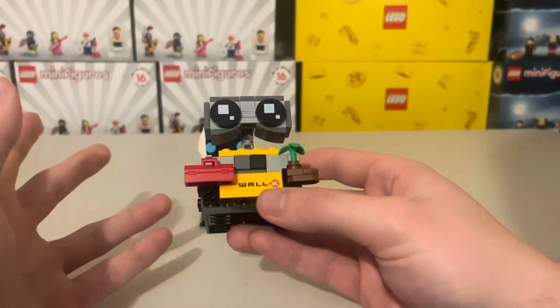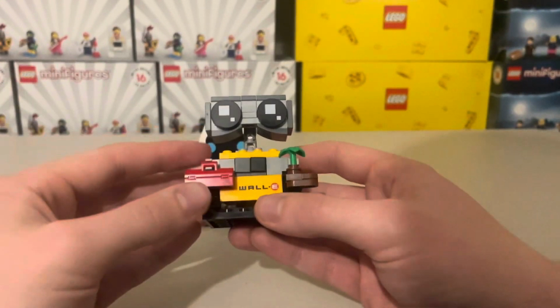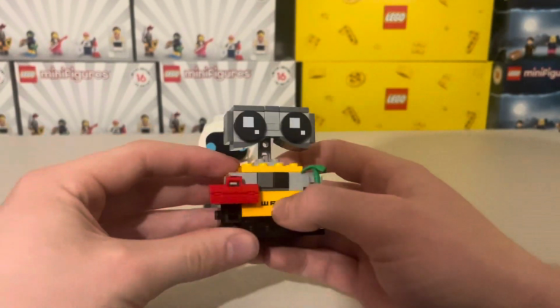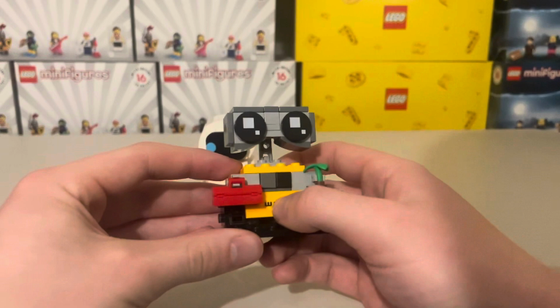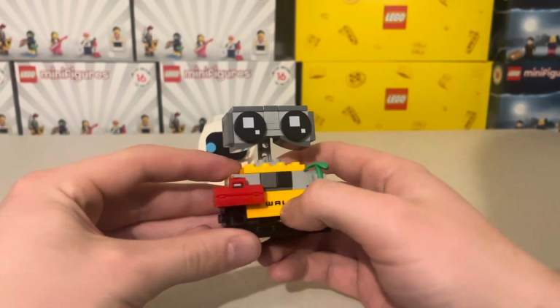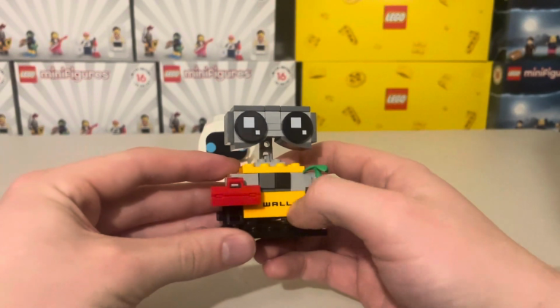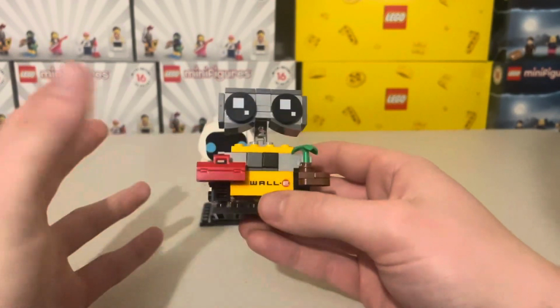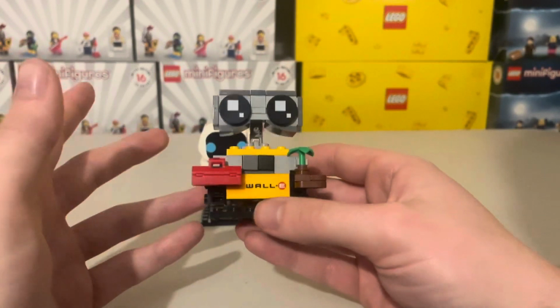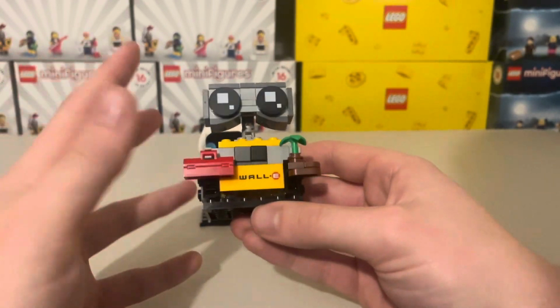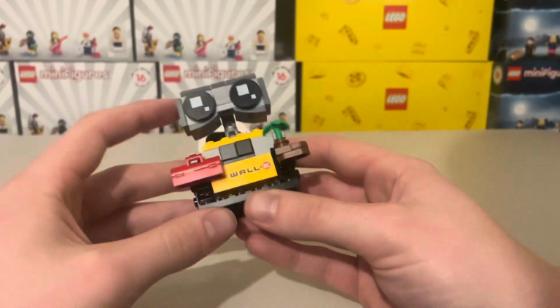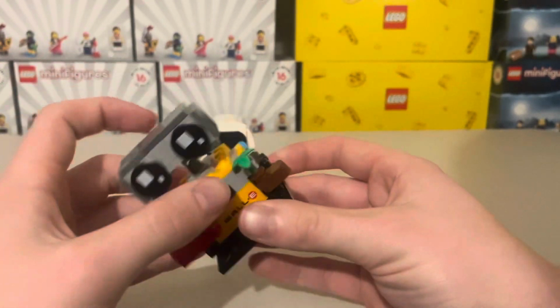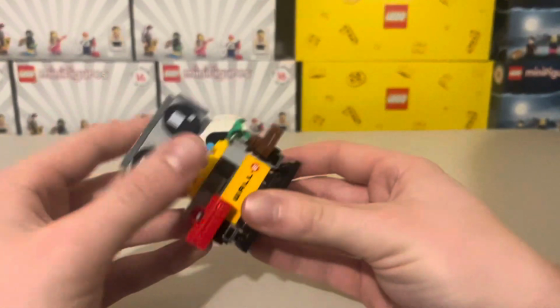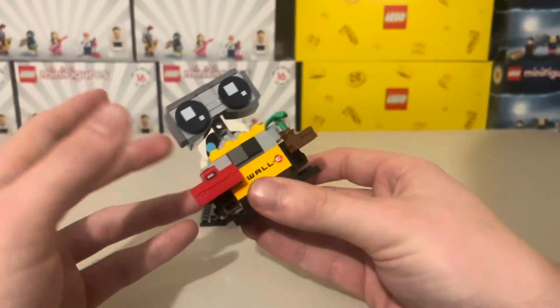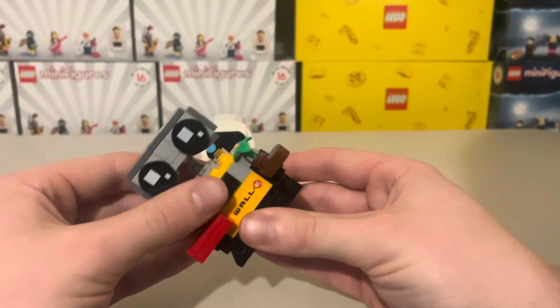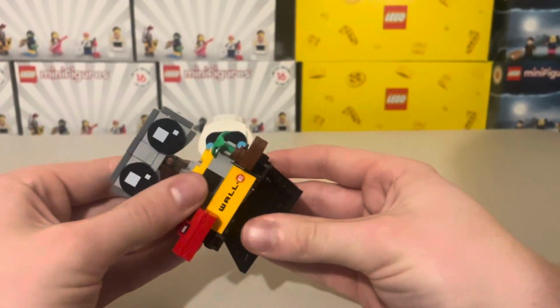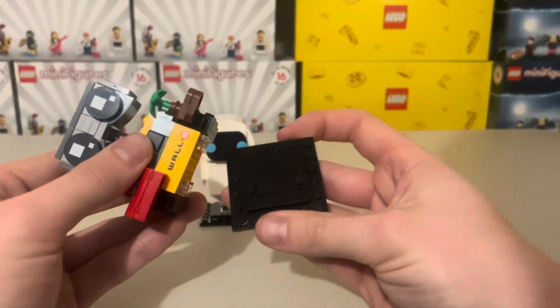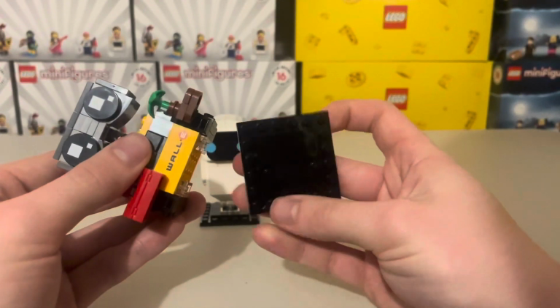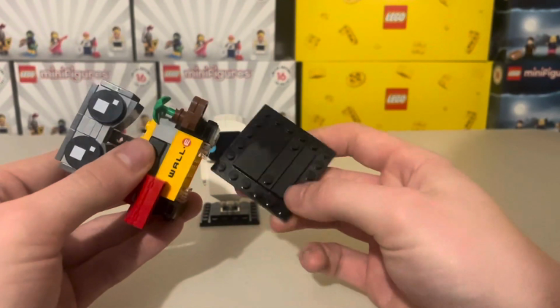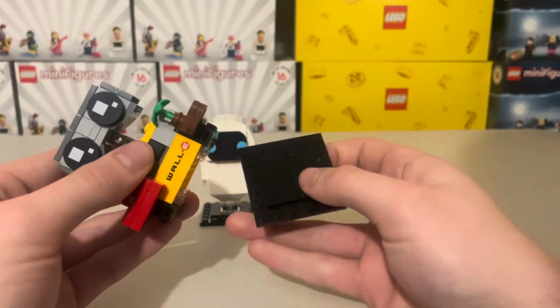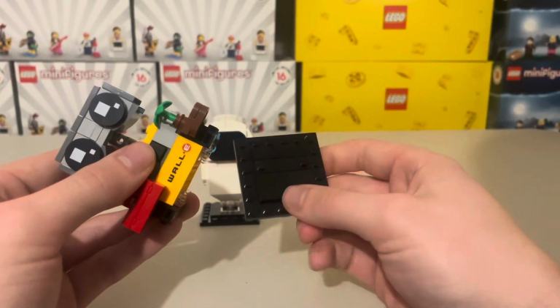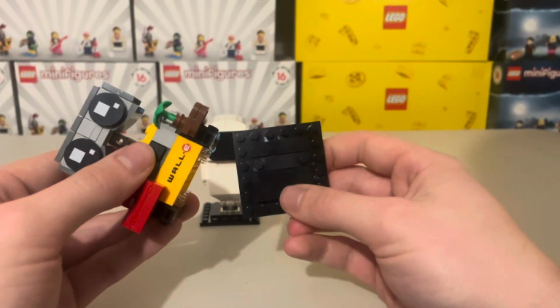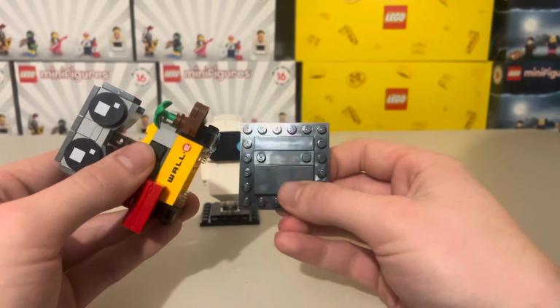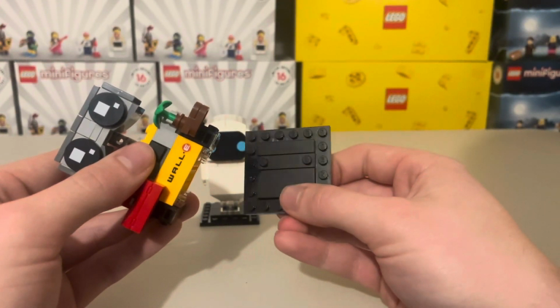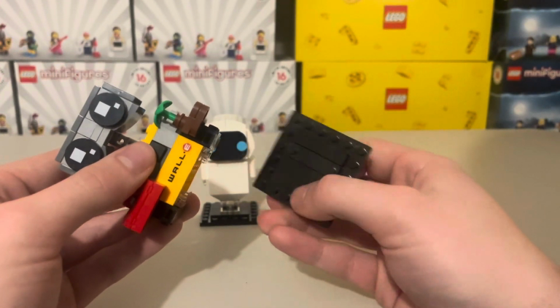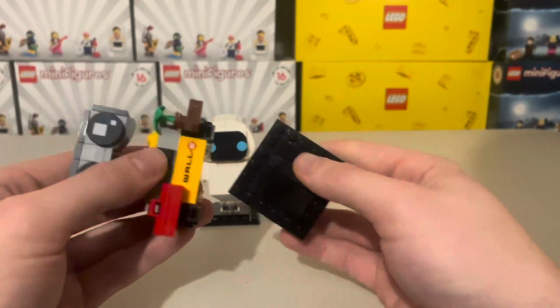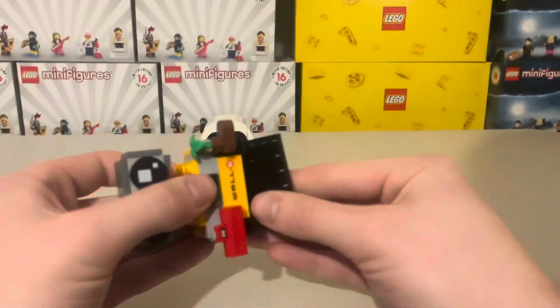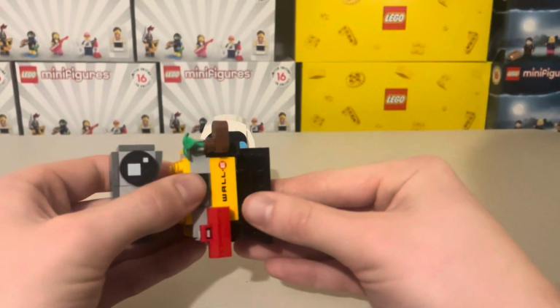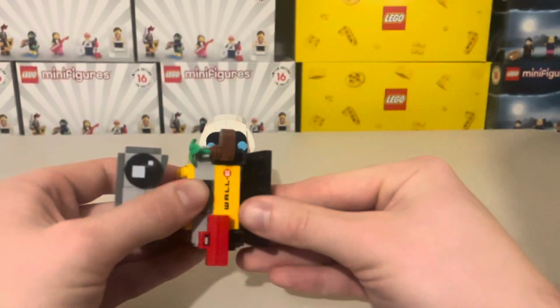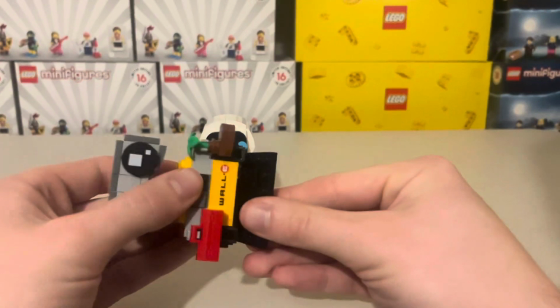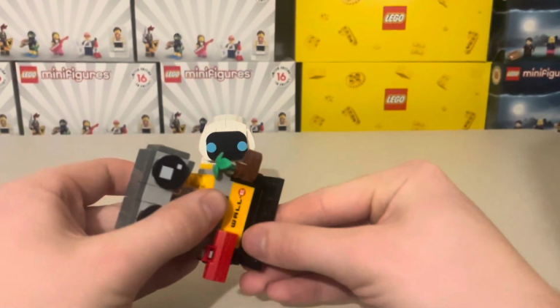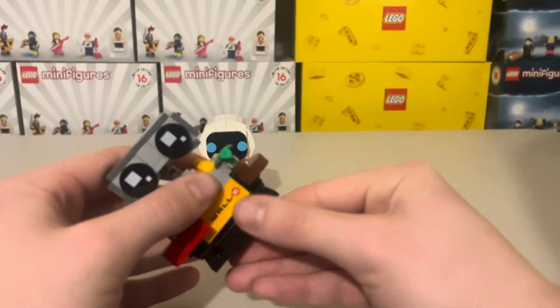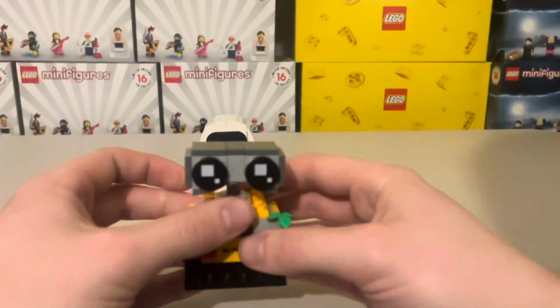My one criticism is I wish they found a way to open up his chest — that would have been so much better. Looking at the base, you can see the Brickheads logo on there as well, which is a really nice little easter egg.